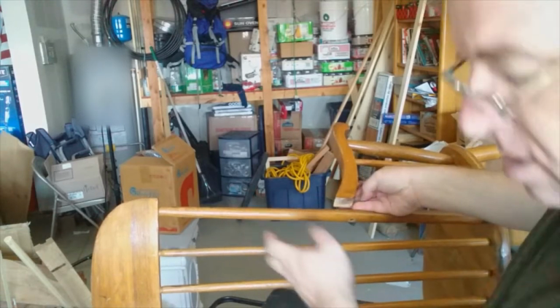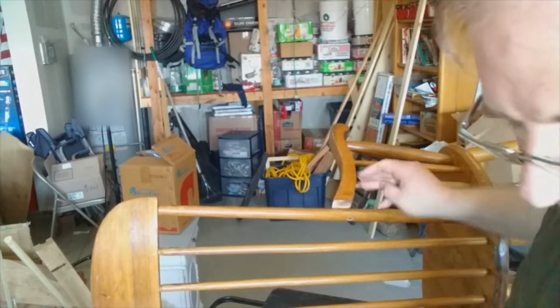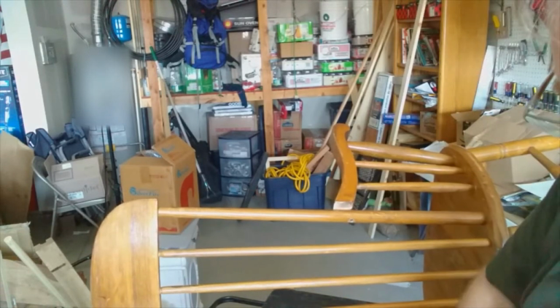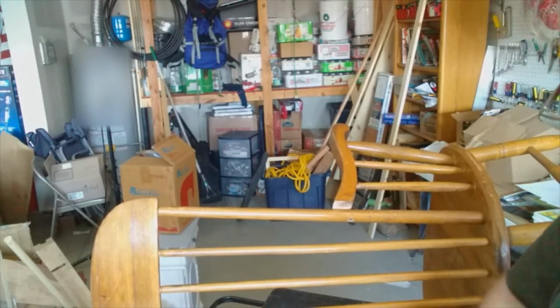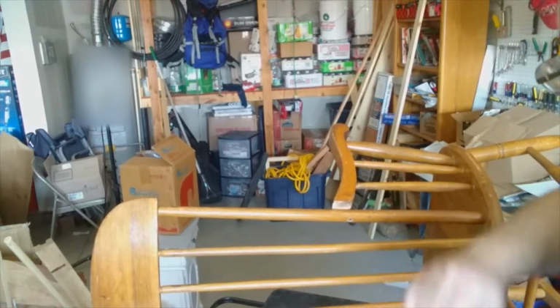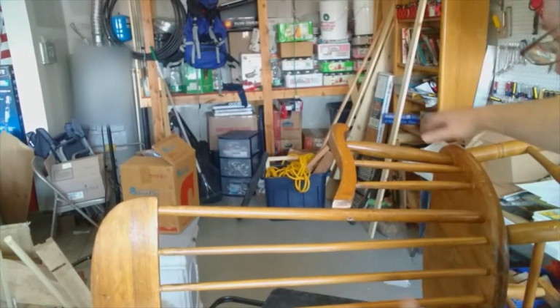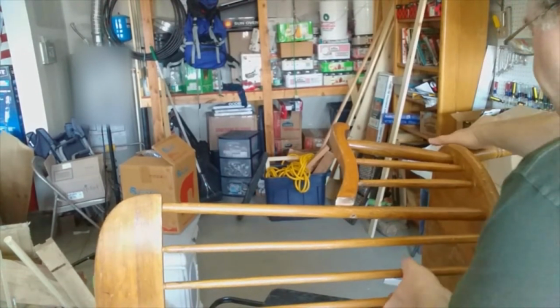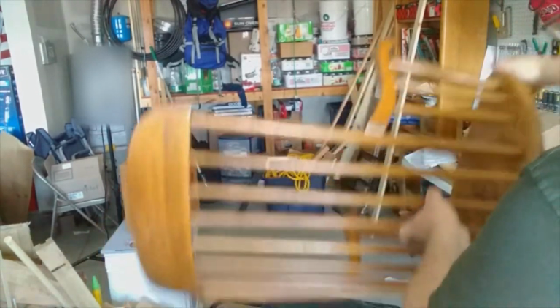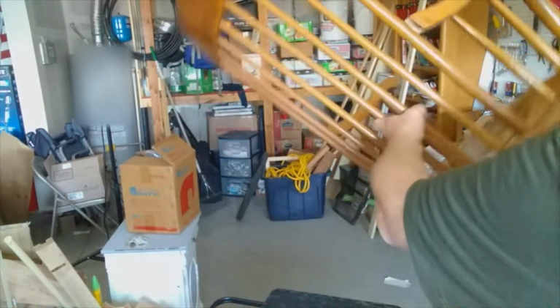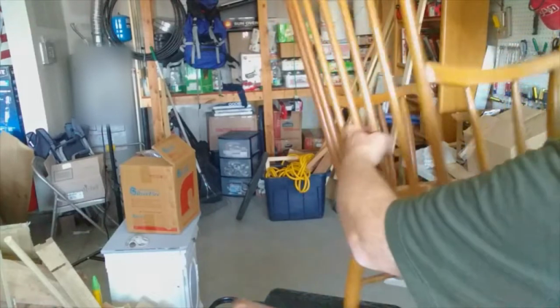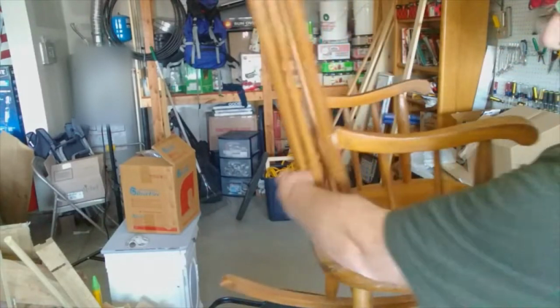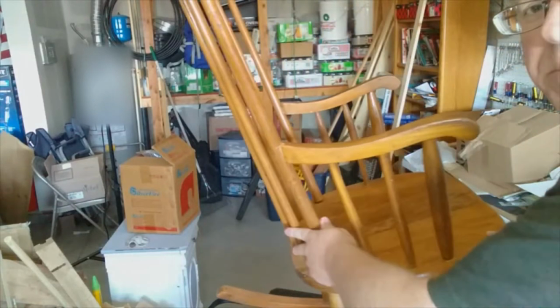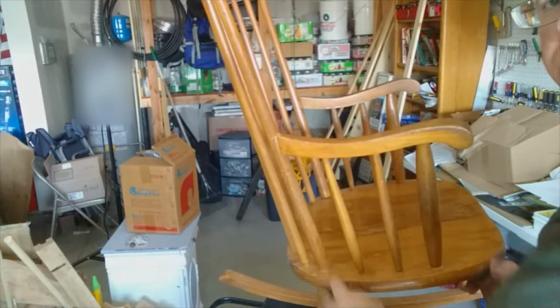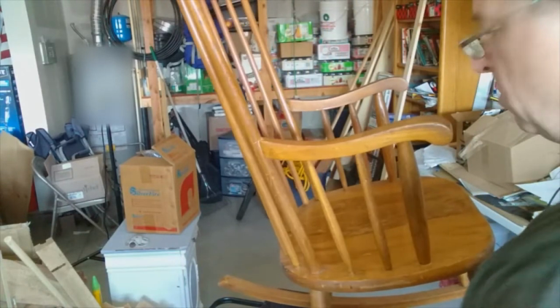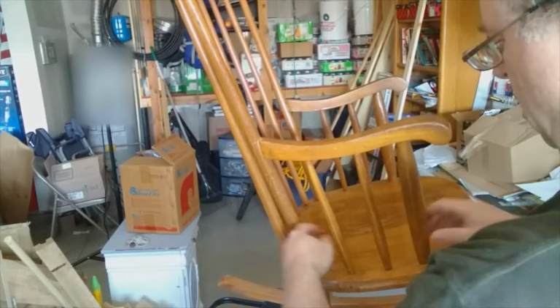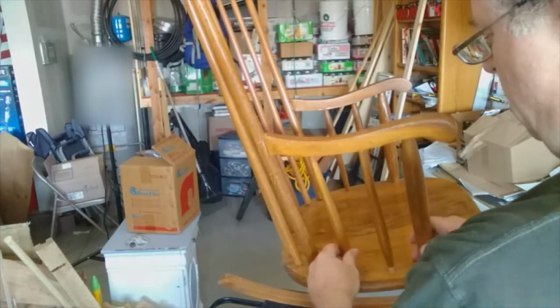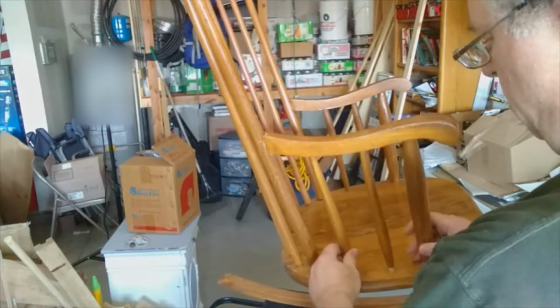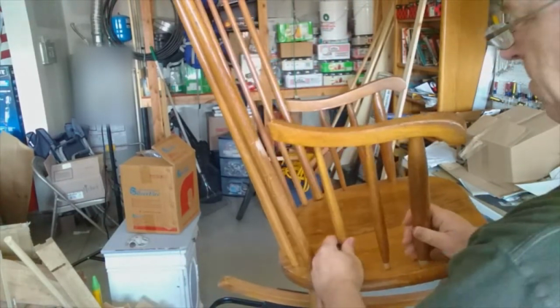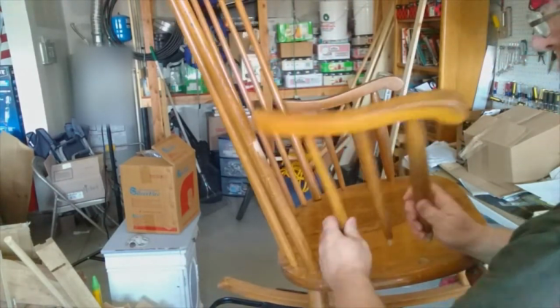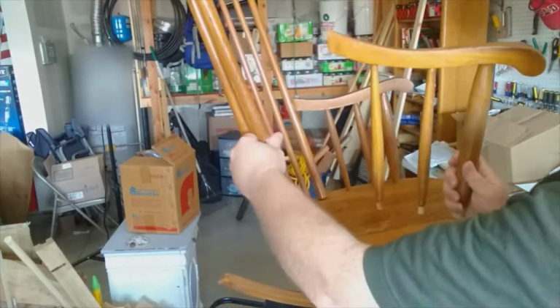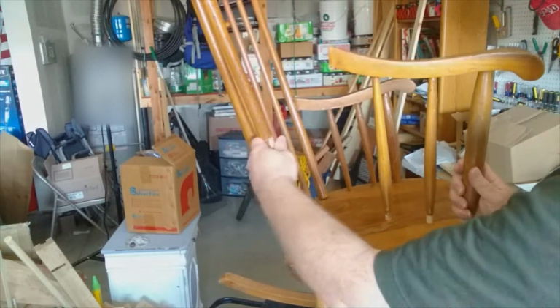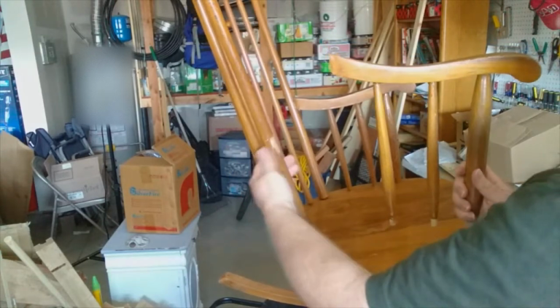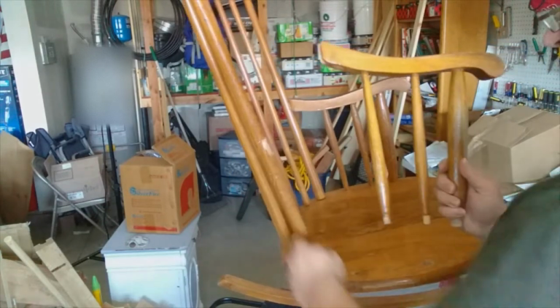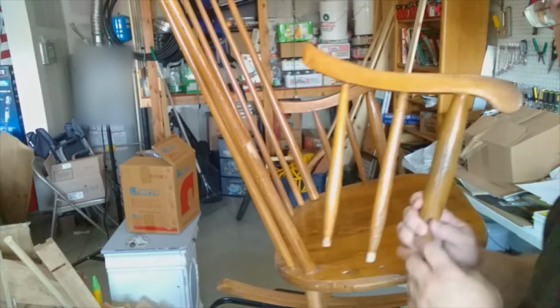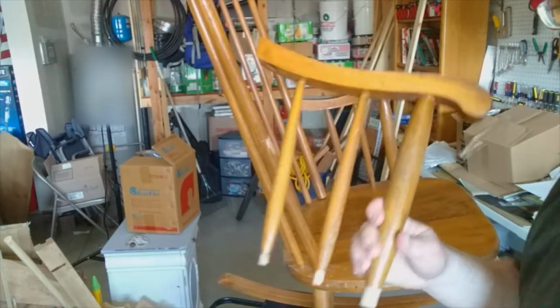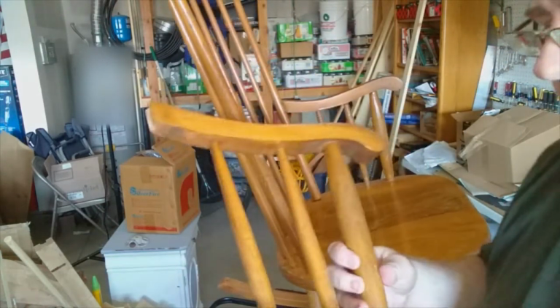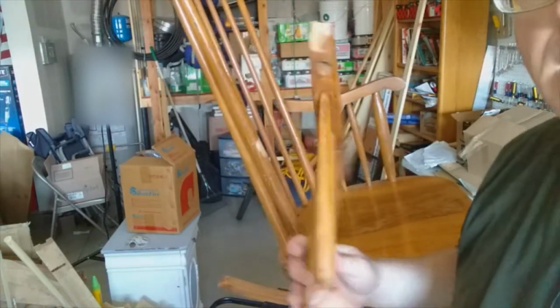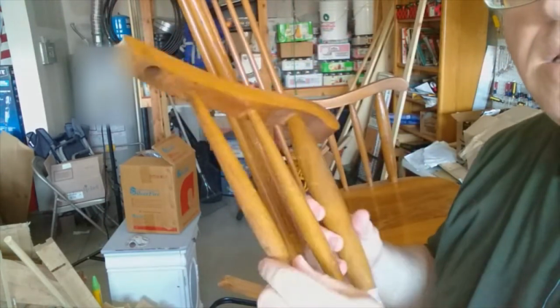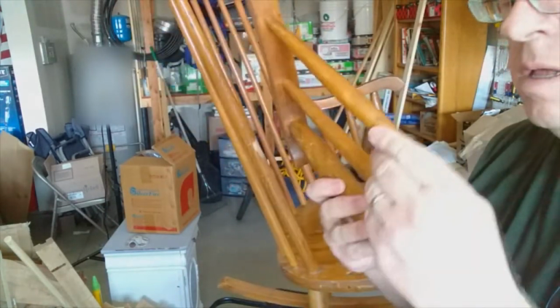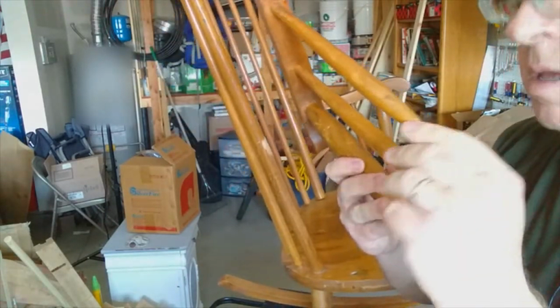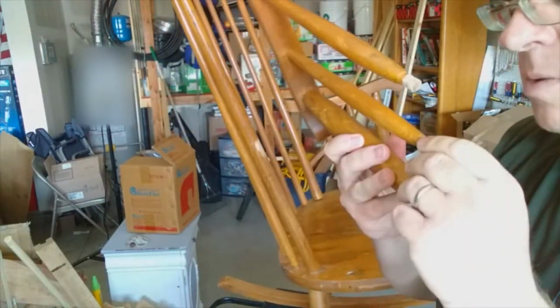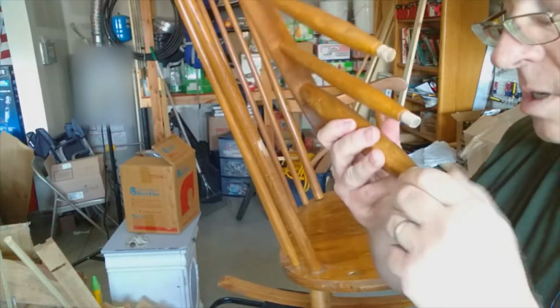Got it. All right. So here's the arm — we'll take a look at it and see what we need to do.